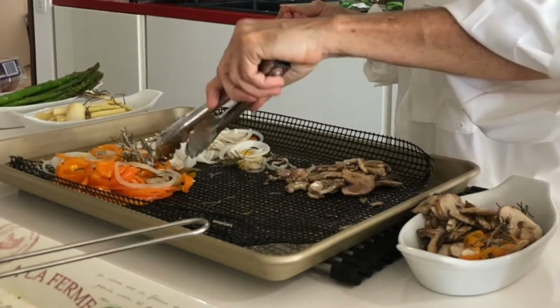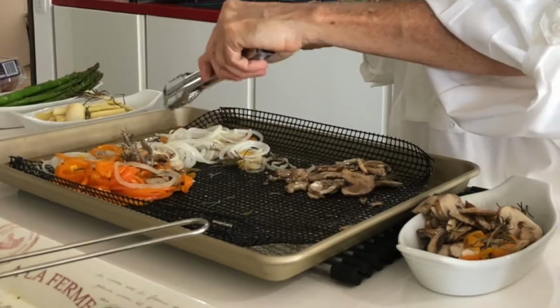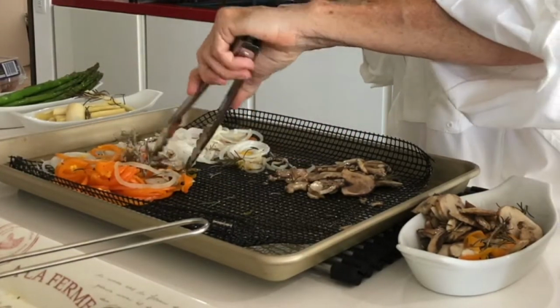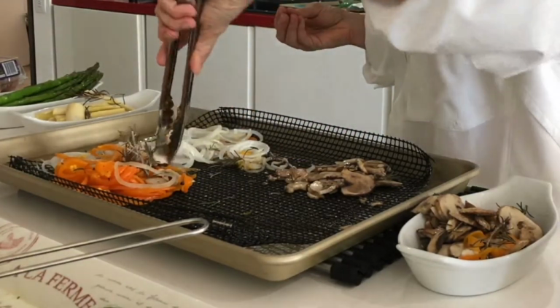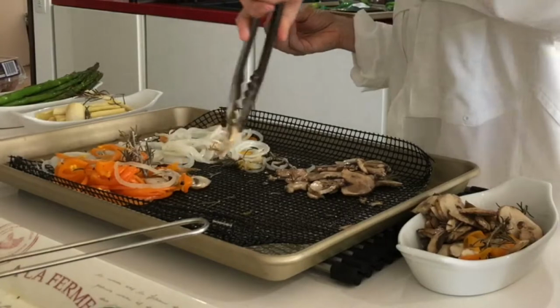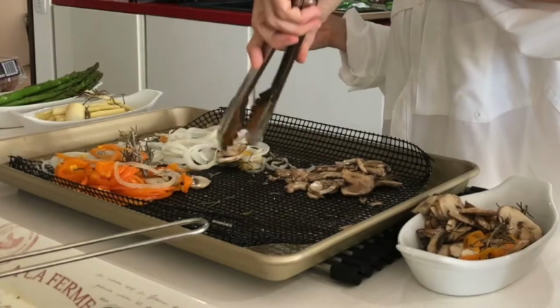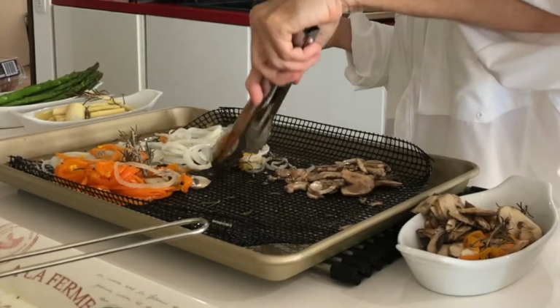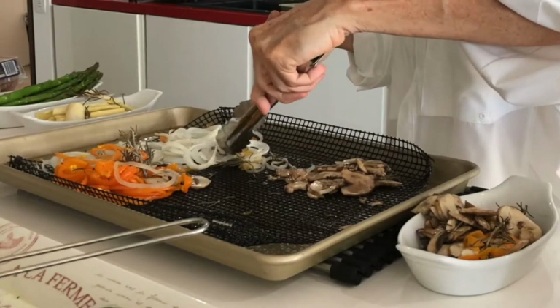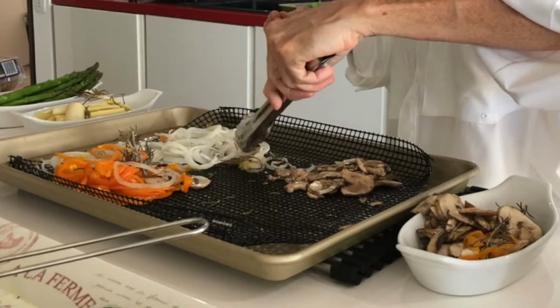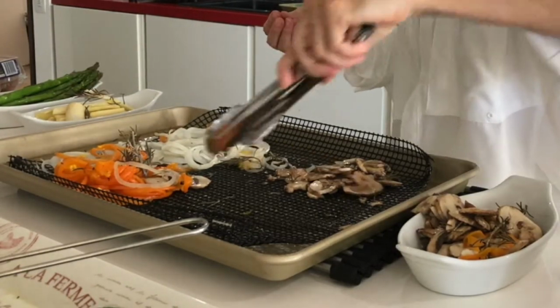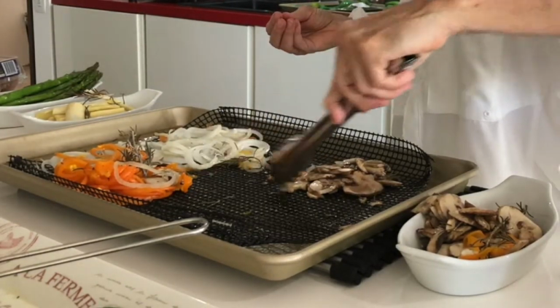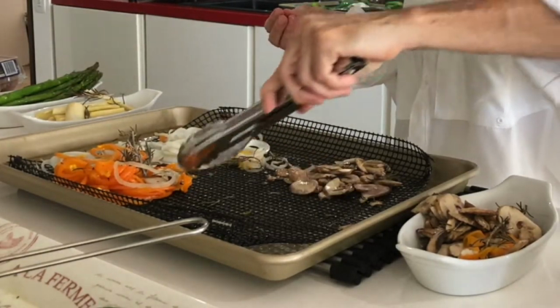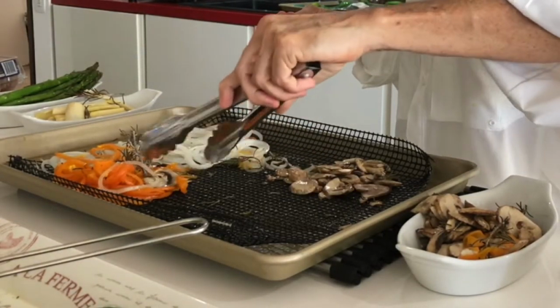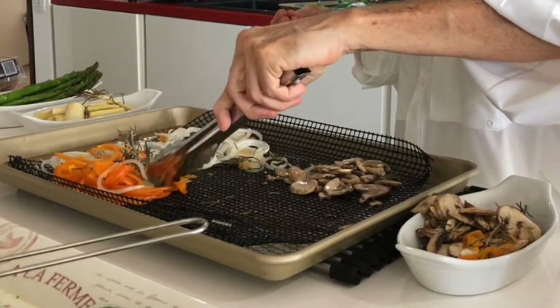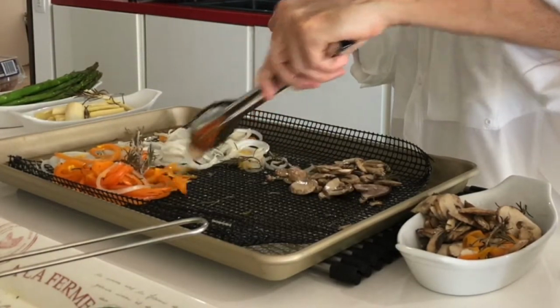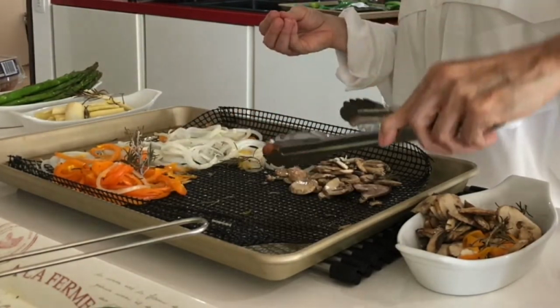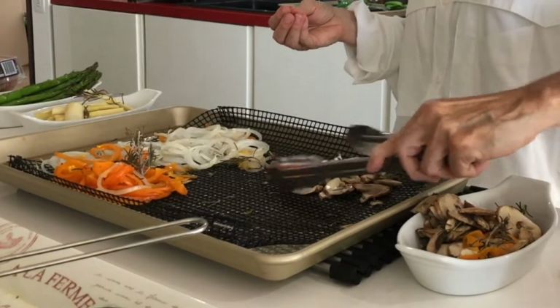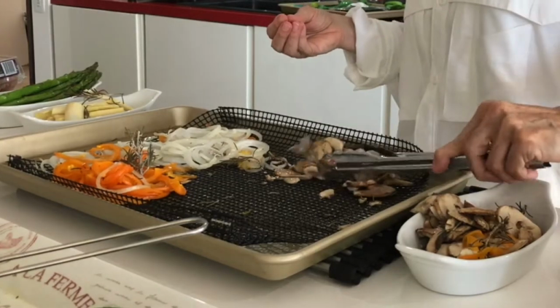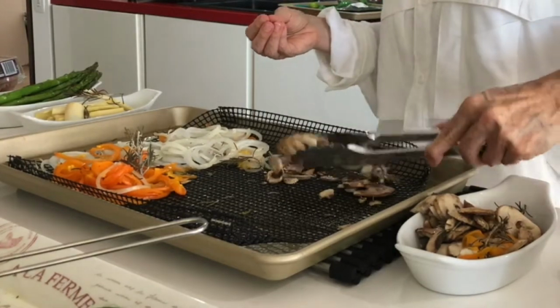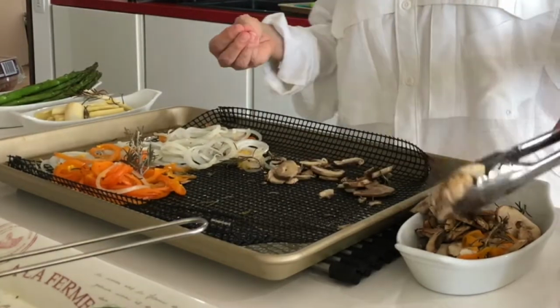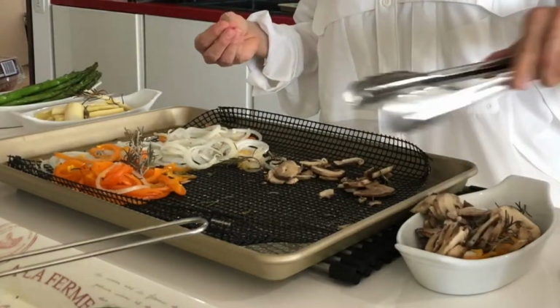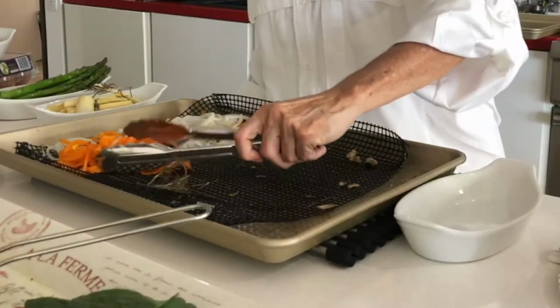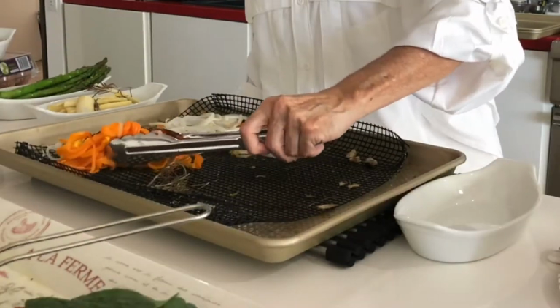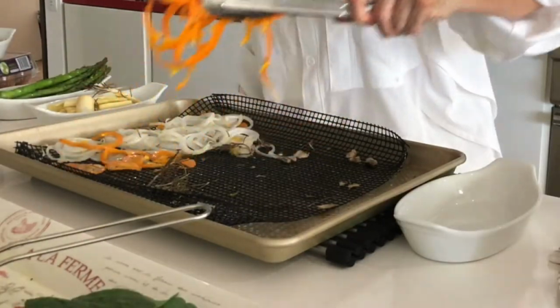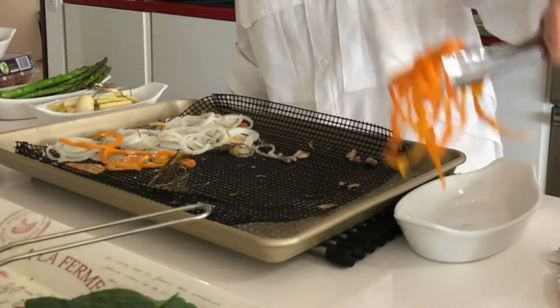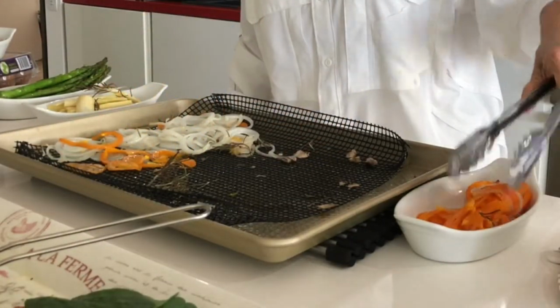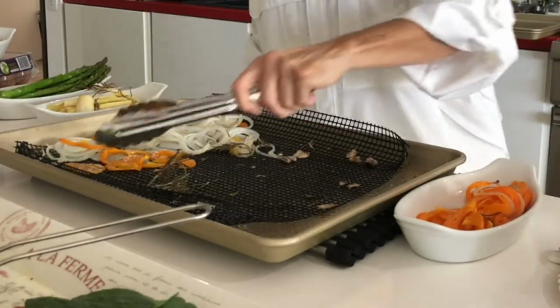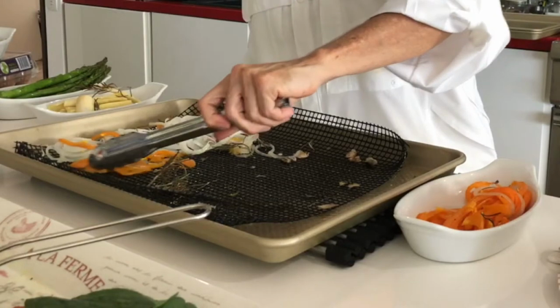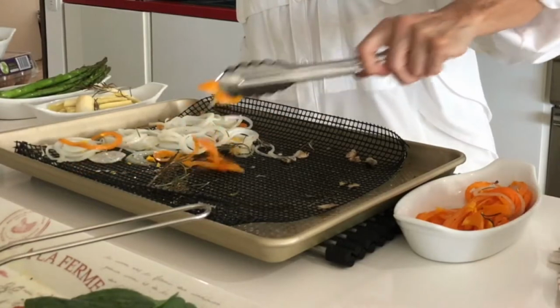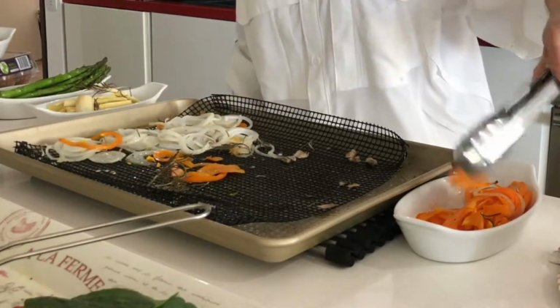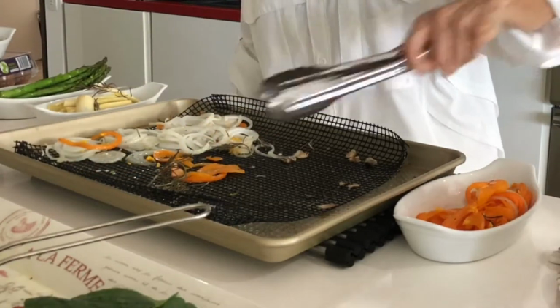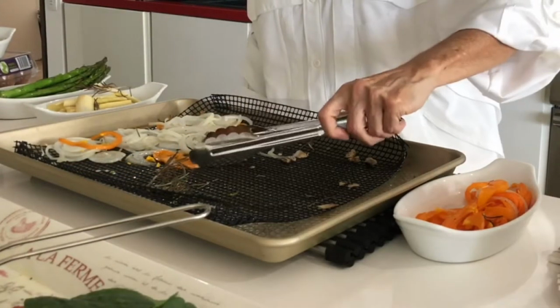Remember to always put them in a preheated oven or a preheated grill and they will be delicious. If you grill them, you're gonna want to turn on that grill every single Sunday. Now I'm placing them in different containers that I'm gonna wrap tightly and refrigerate whatever I don't use.